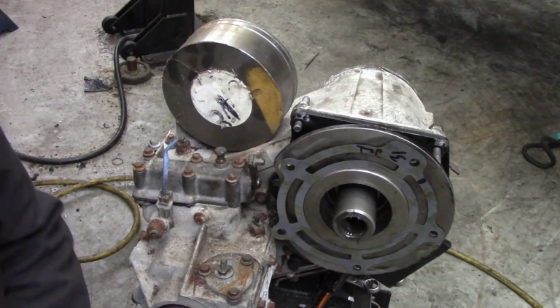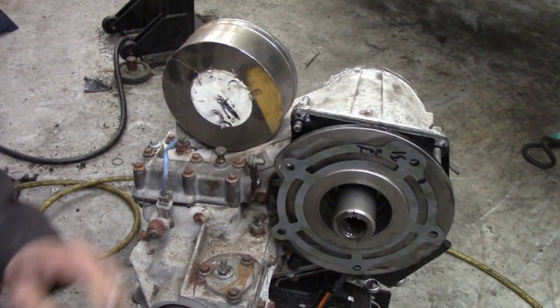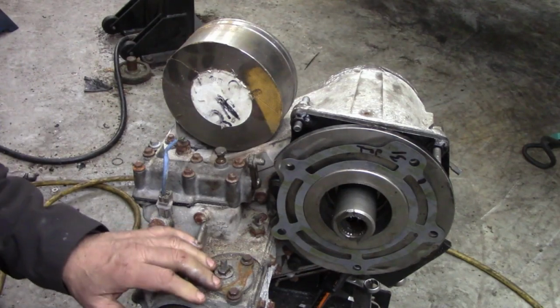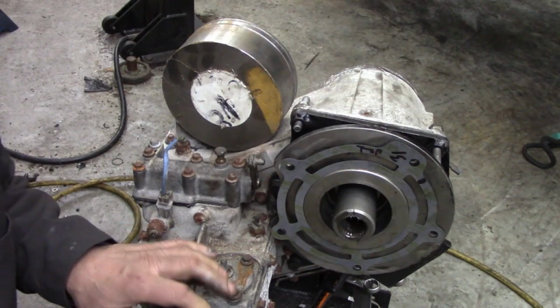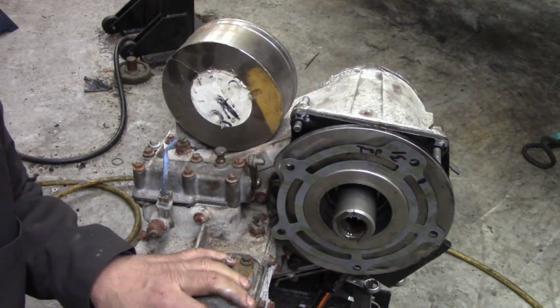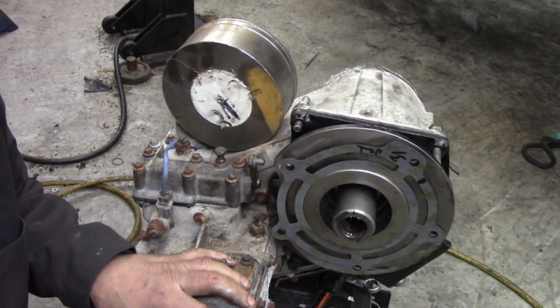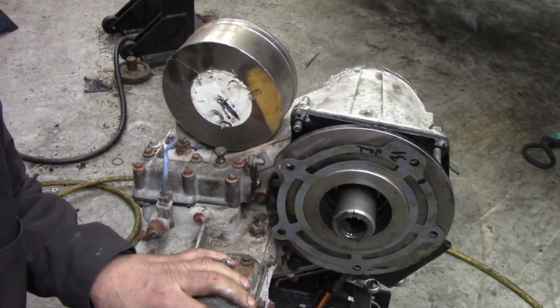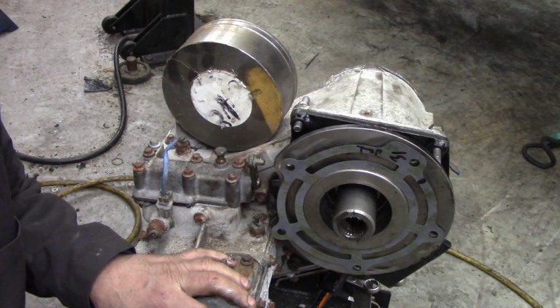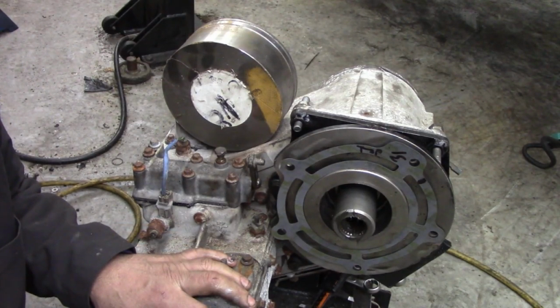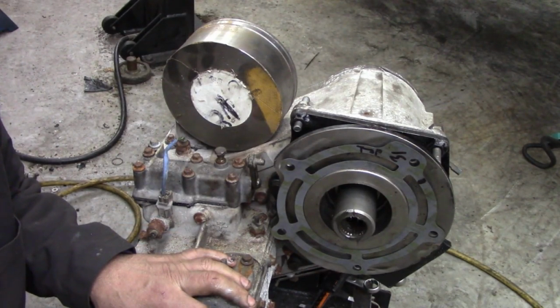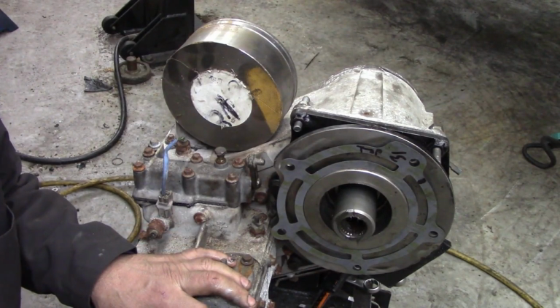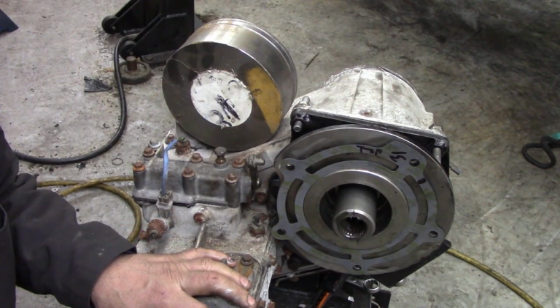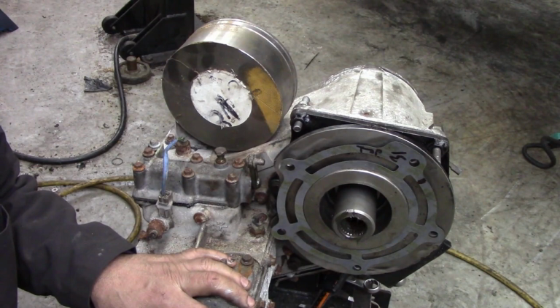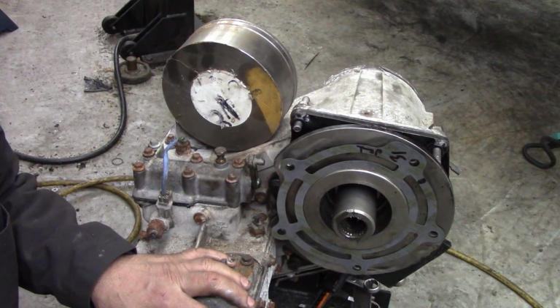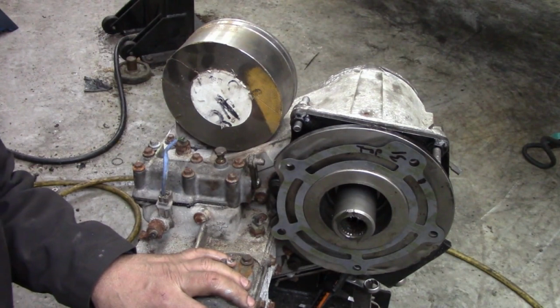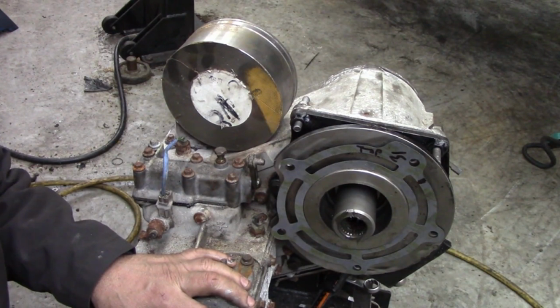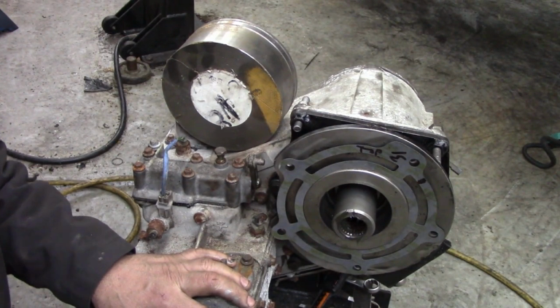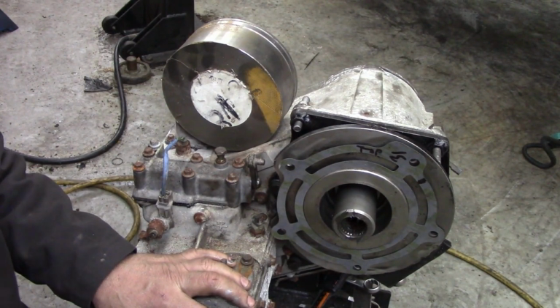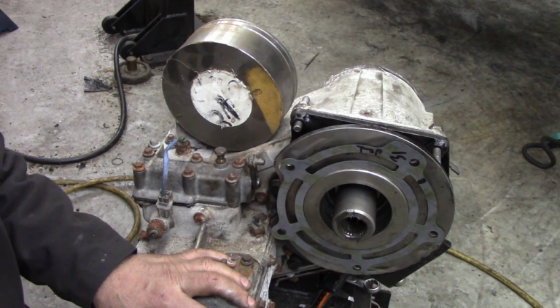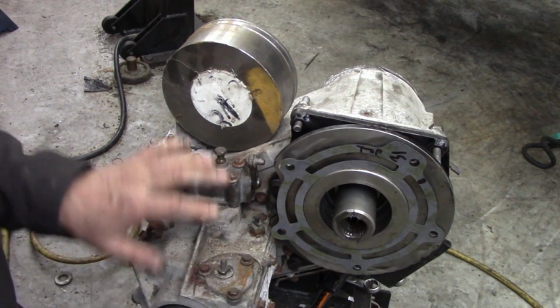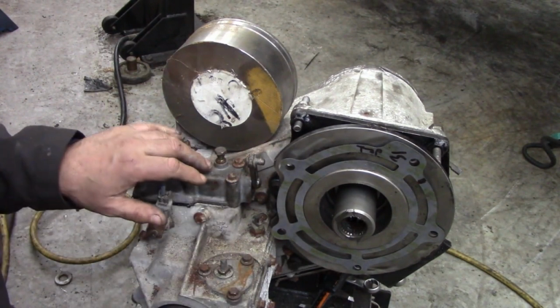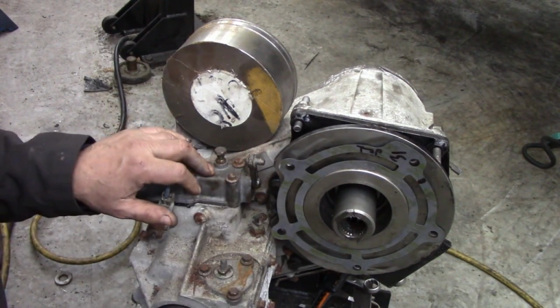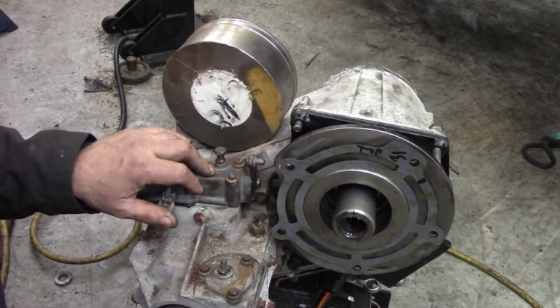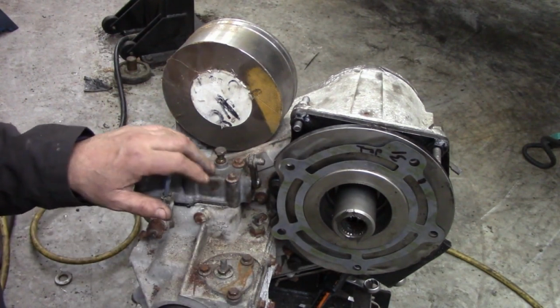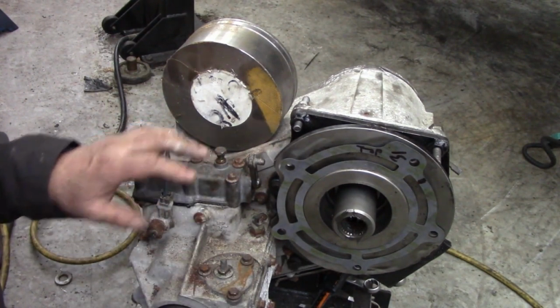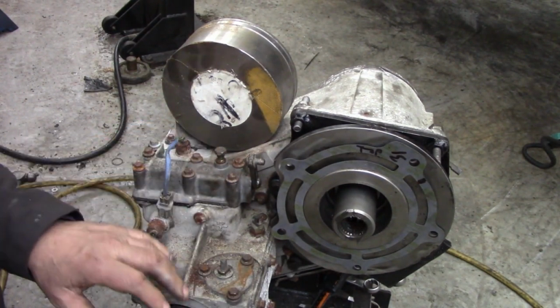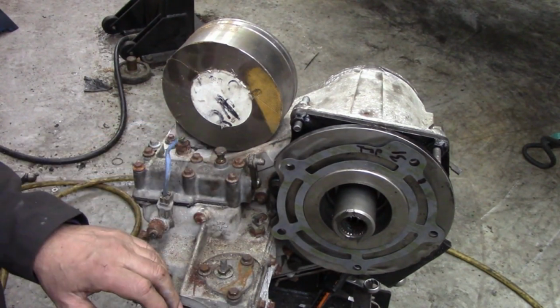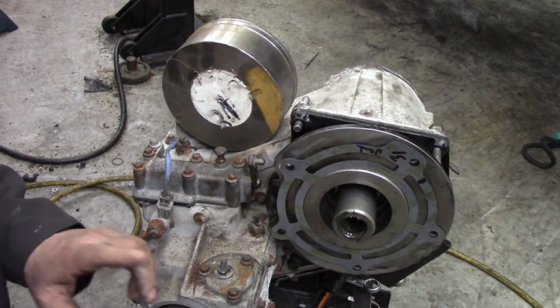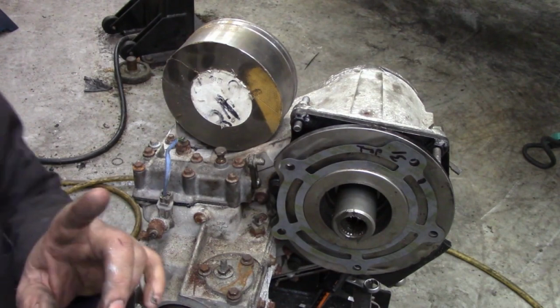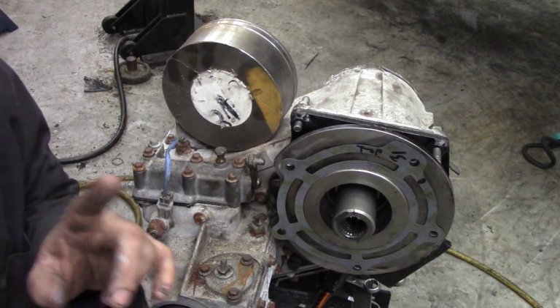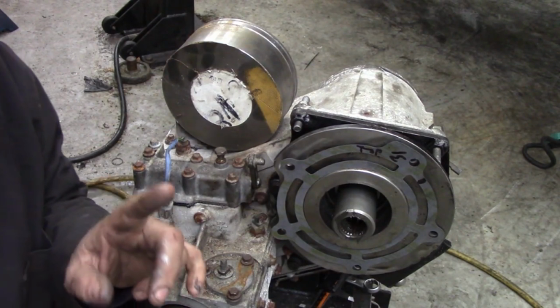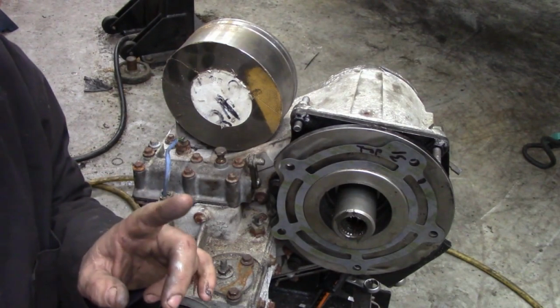I've got this transfer case ready to go. Unfortunately the oil seals won't be in until Monday, but it's all built back up again, which is a nice thing. I just wanted to show you a couple of things about how I actually made this — it's a memorandum for me too.